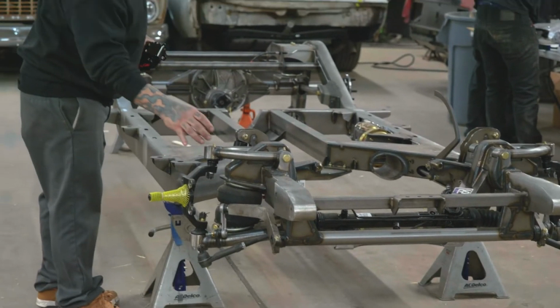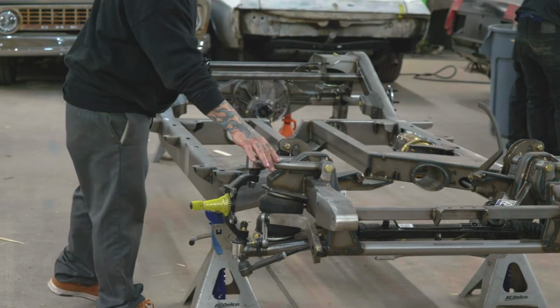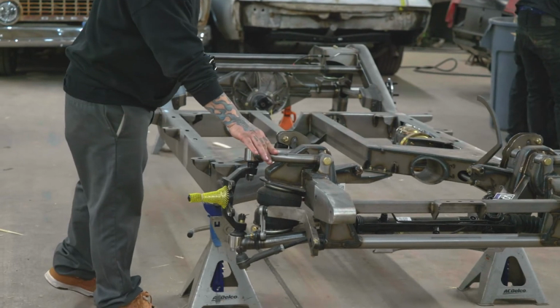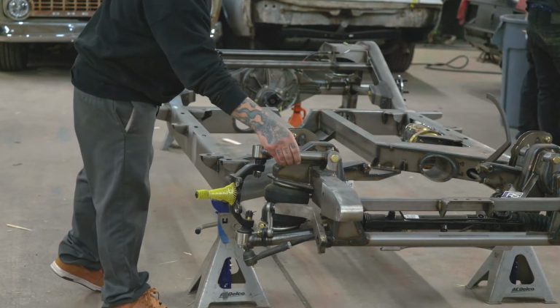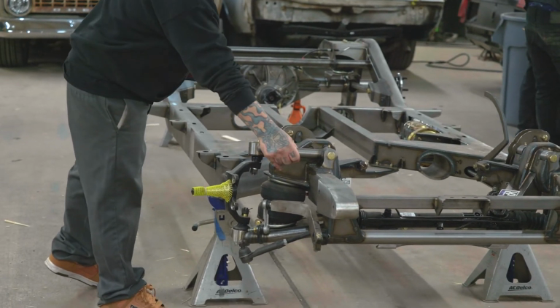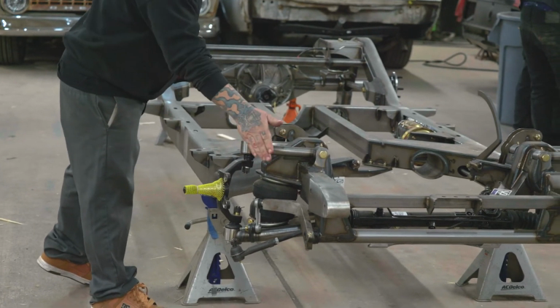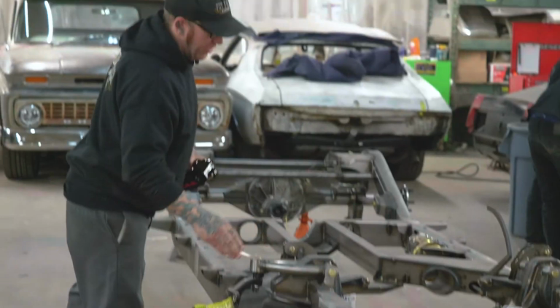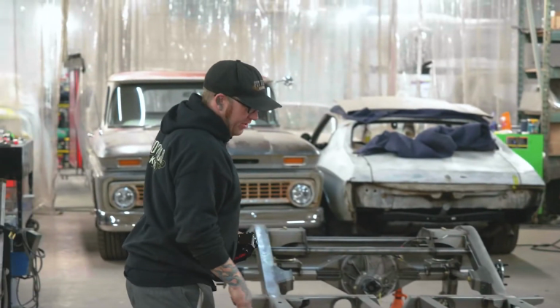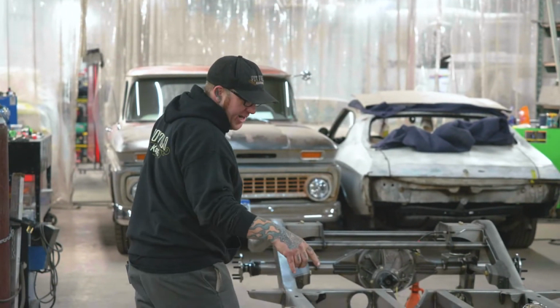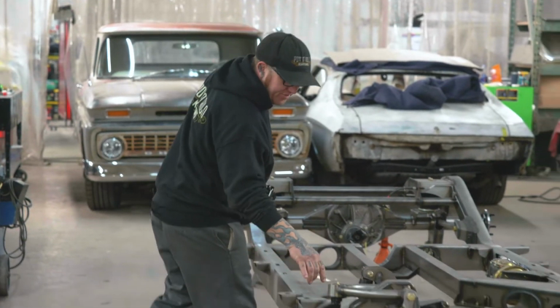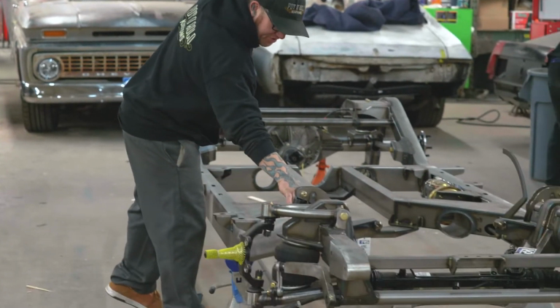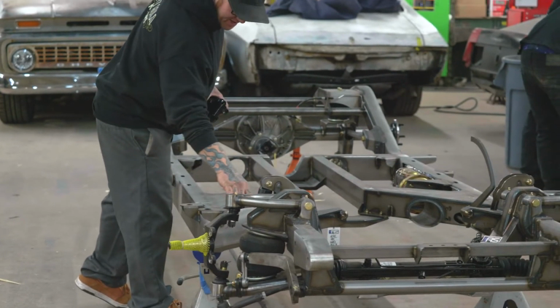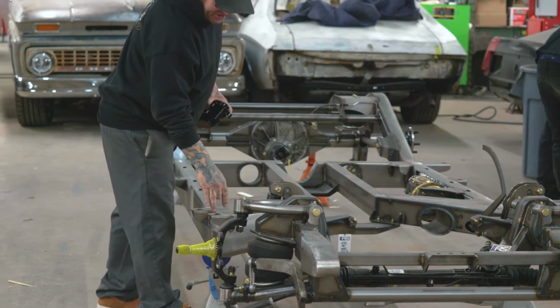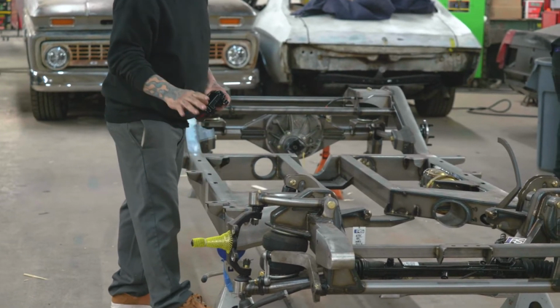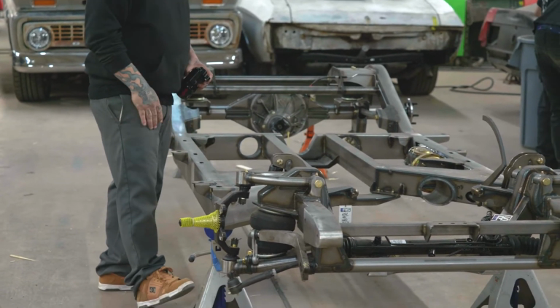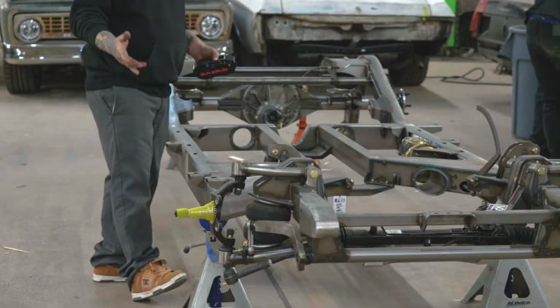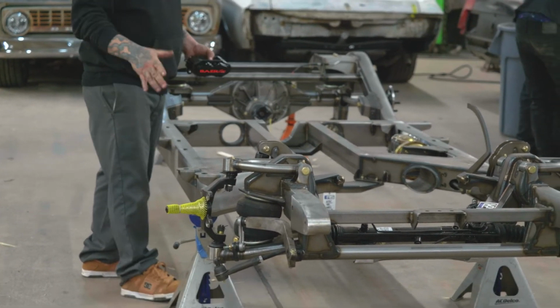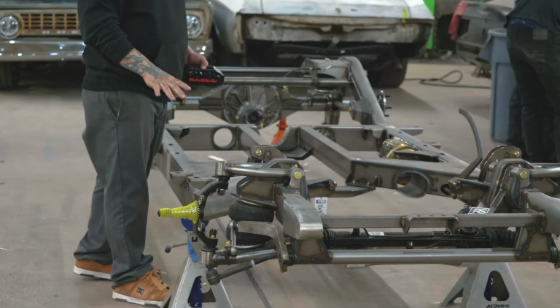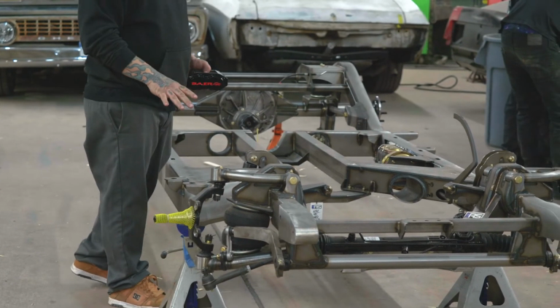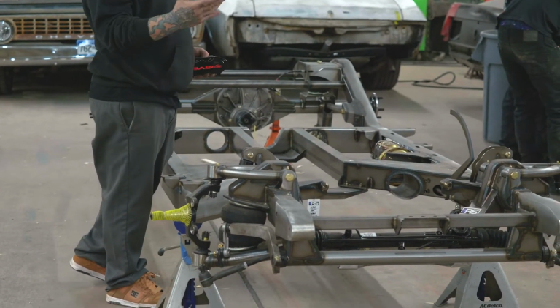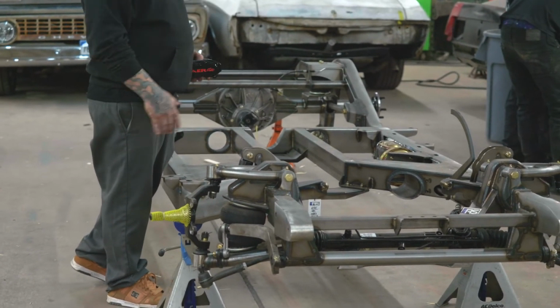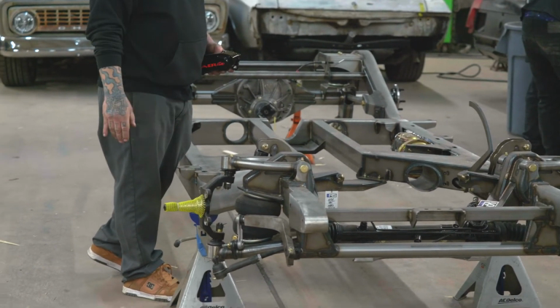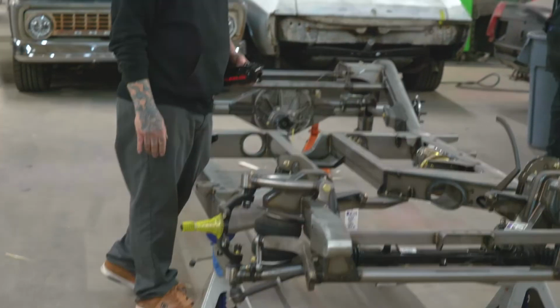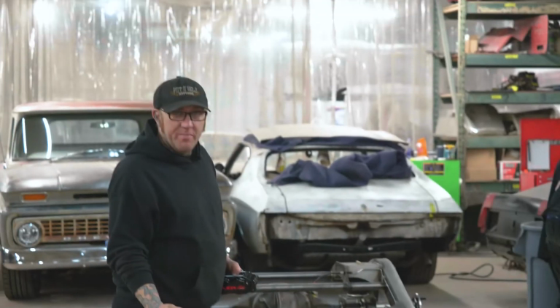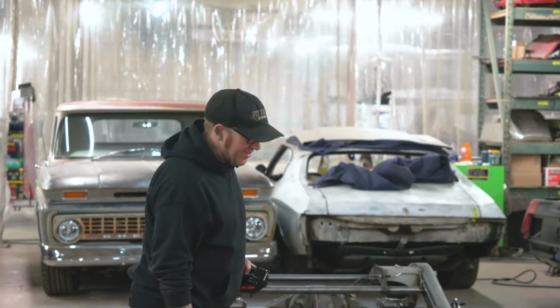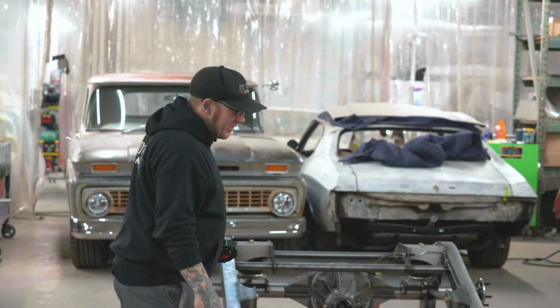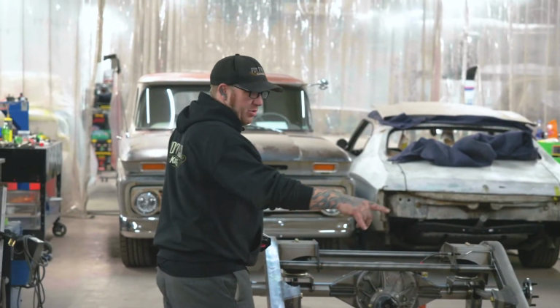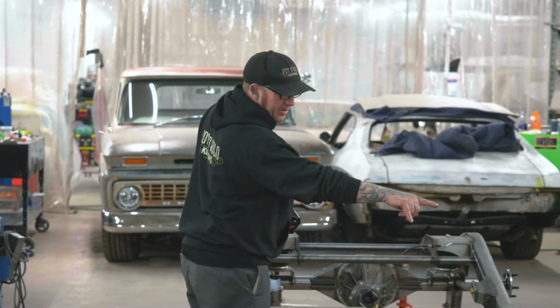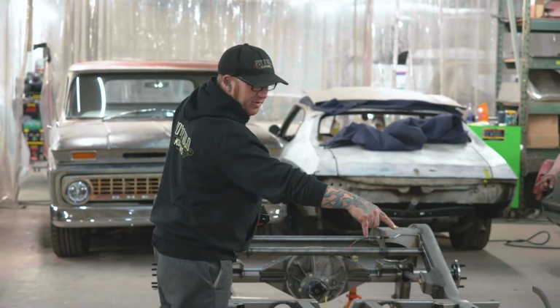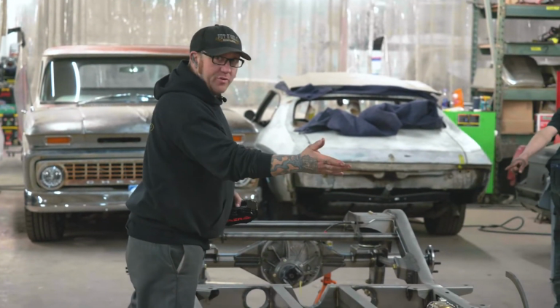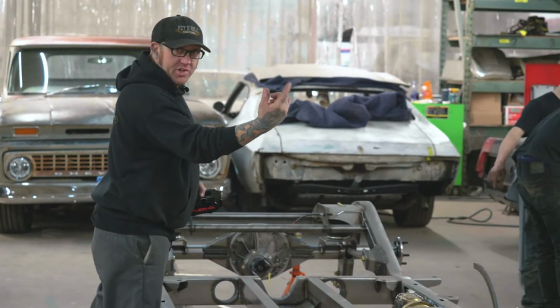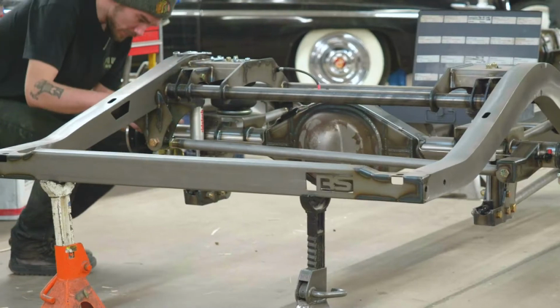We got tubular upper and lowers which are — I mean, these are beefy. These are really good built. The chassis itself, the design is literally awe-inspiring. It looks like a work of art. I'm going to be kind of disappointed to cover it with a car, to be dead honest. If you look, we've even got the pedal in the factory location going to the floor.